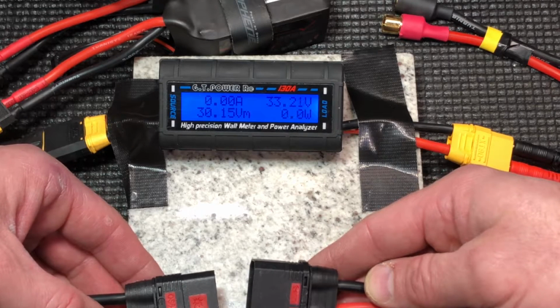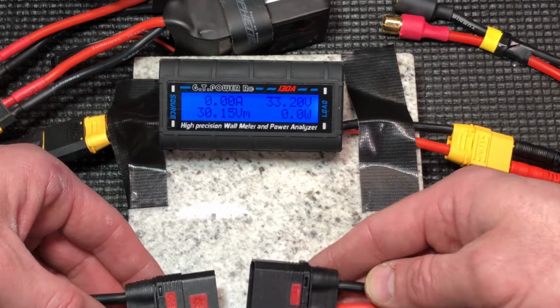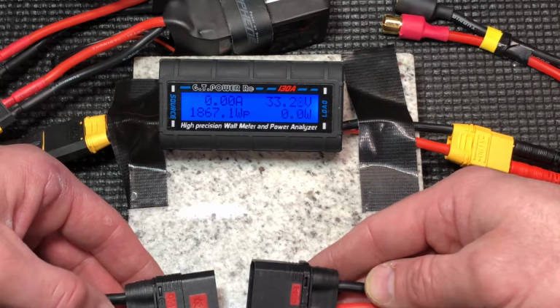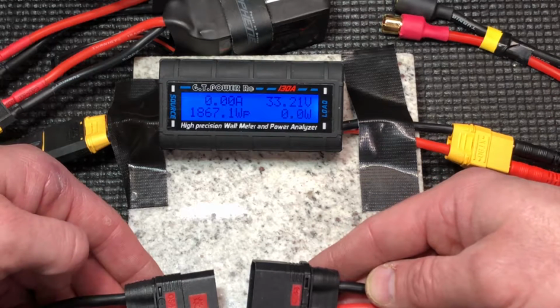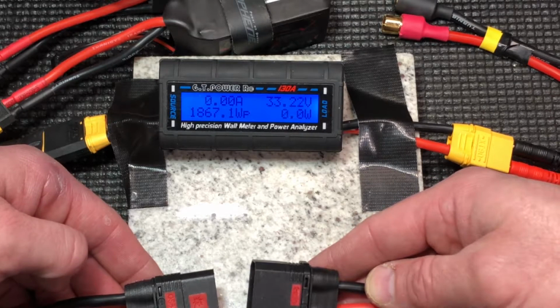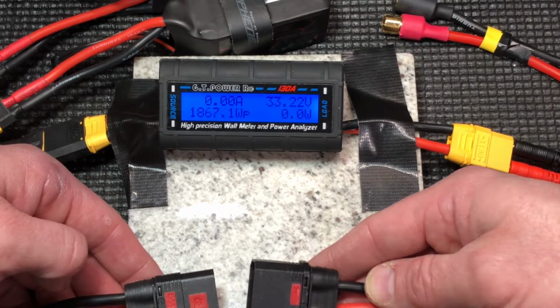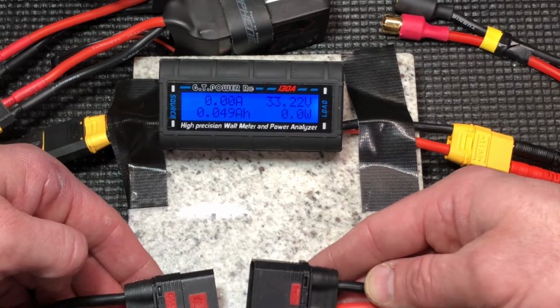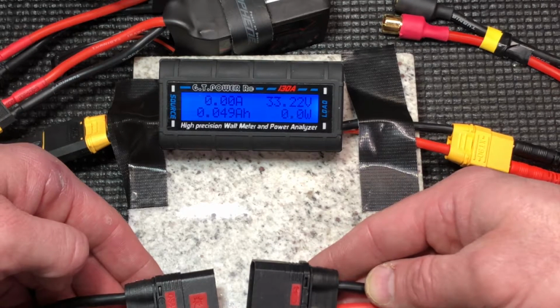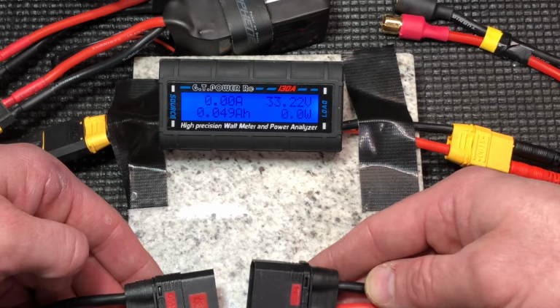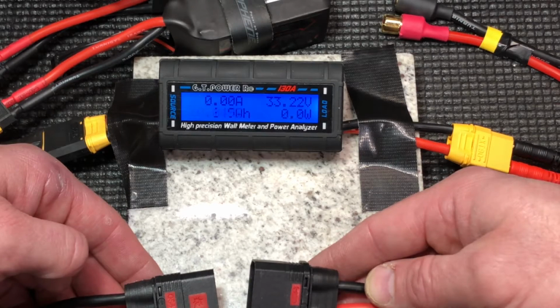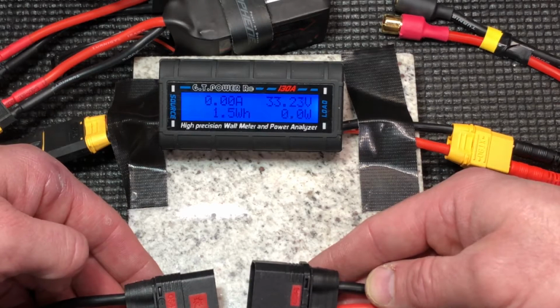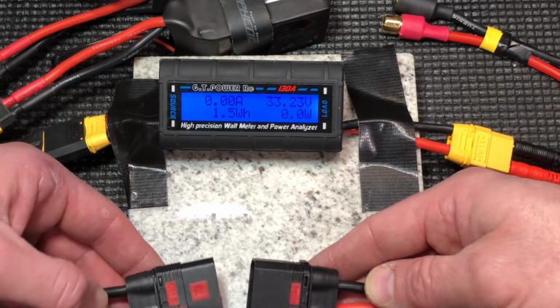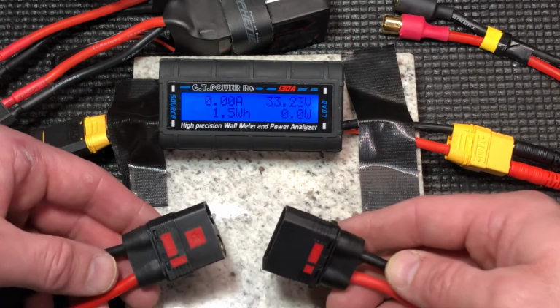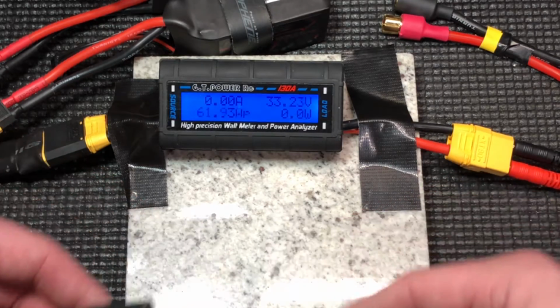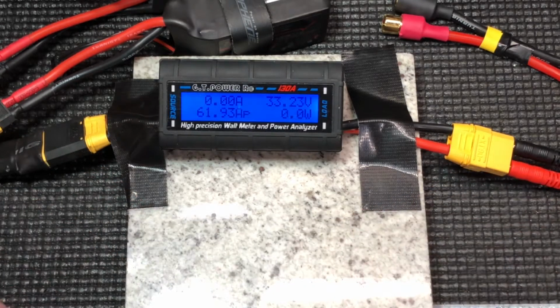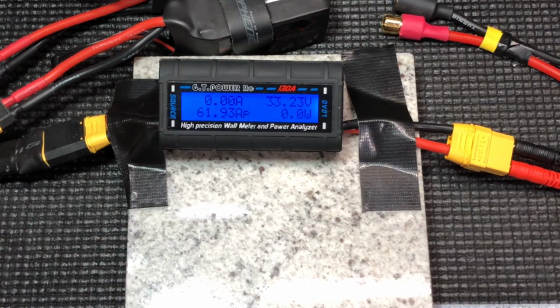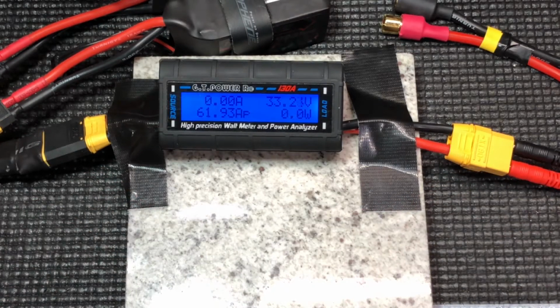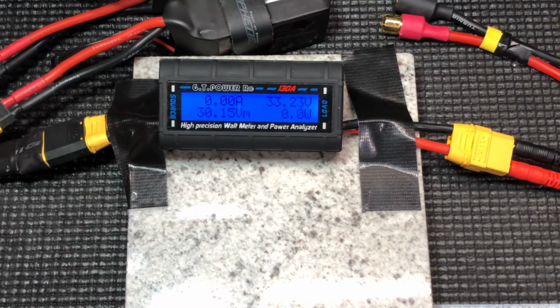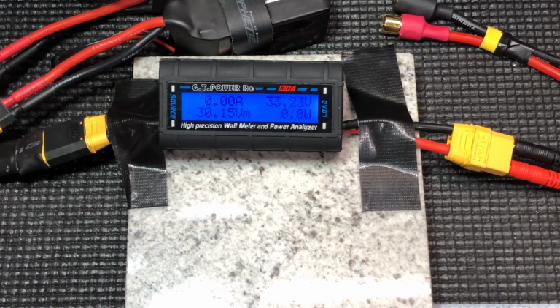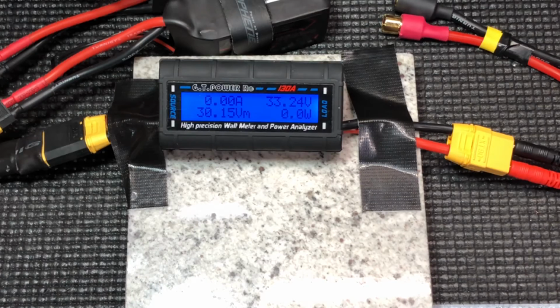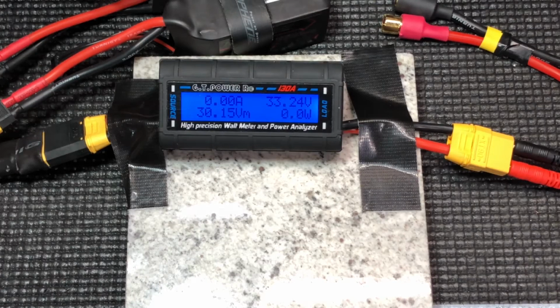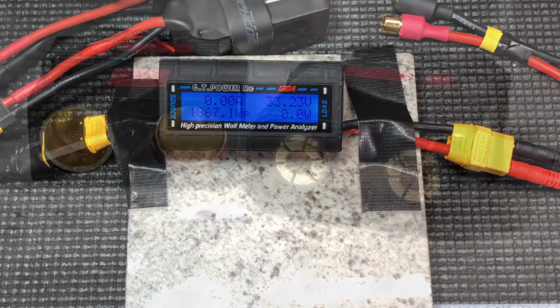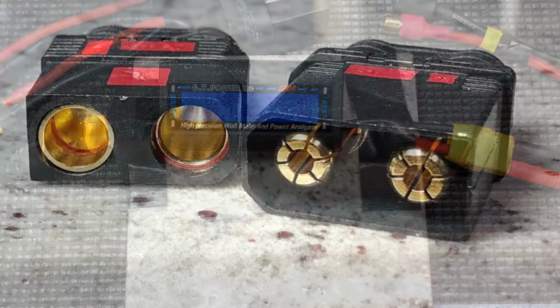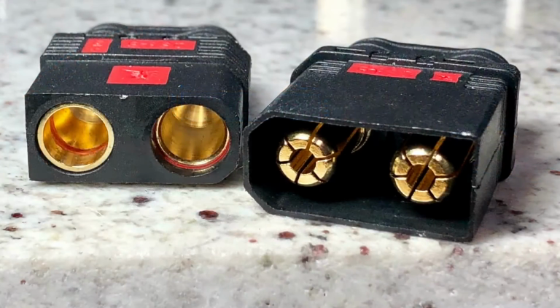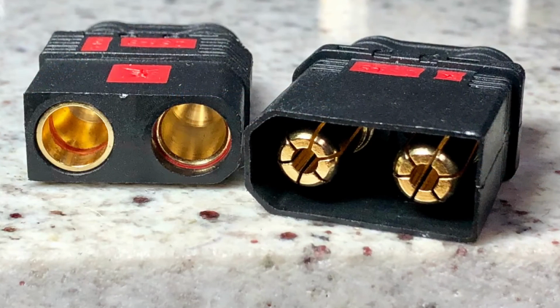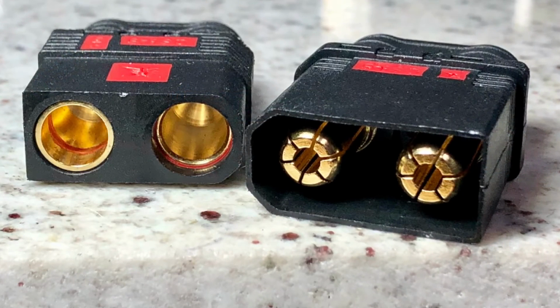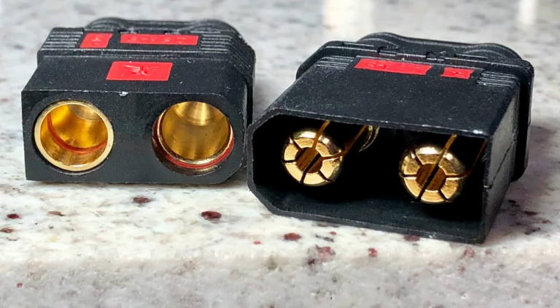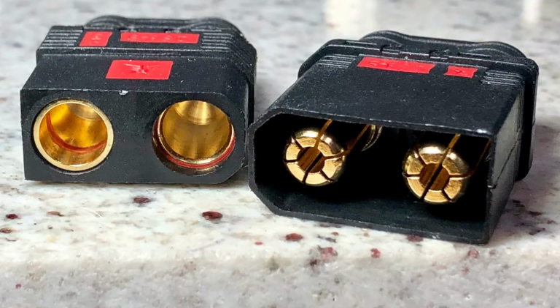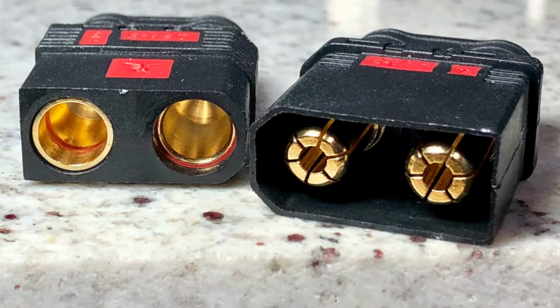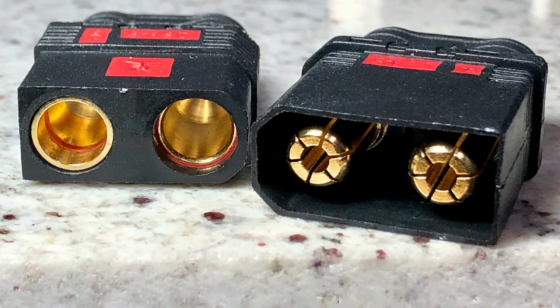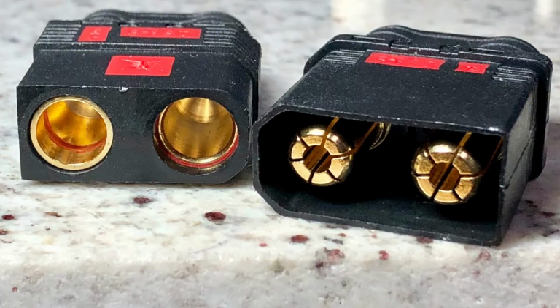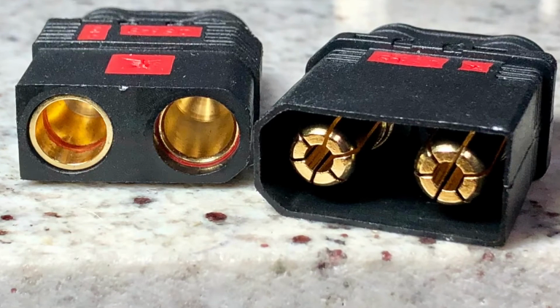I really like these connectors — very solid anti-spark. I got these at Offshore Electronics, and if you buy like a 10-pack, they're dirt cheap. I would recommend picking these up. They're awesome. Thanks a lot. Jack13news.